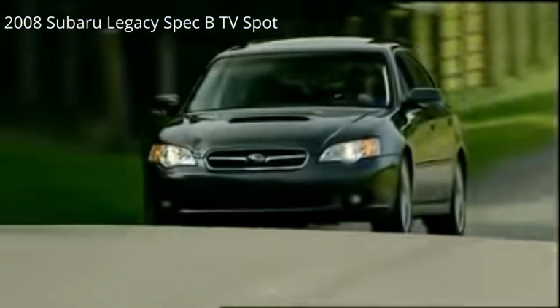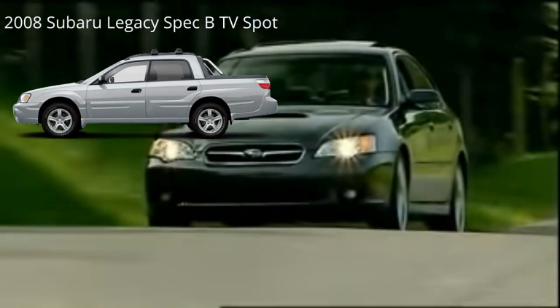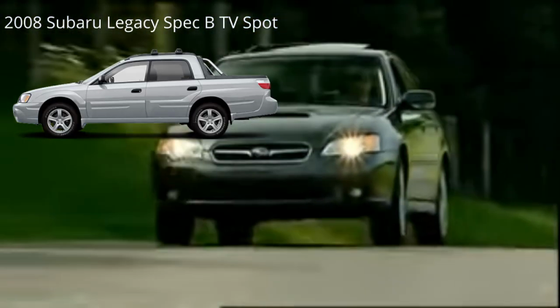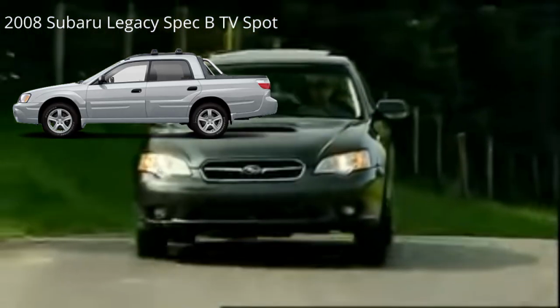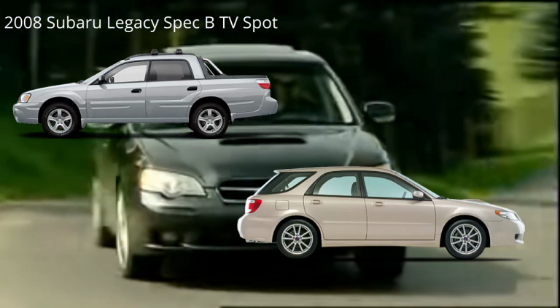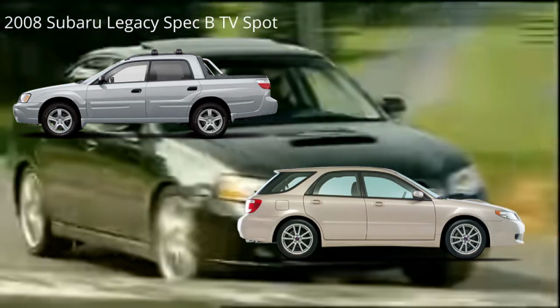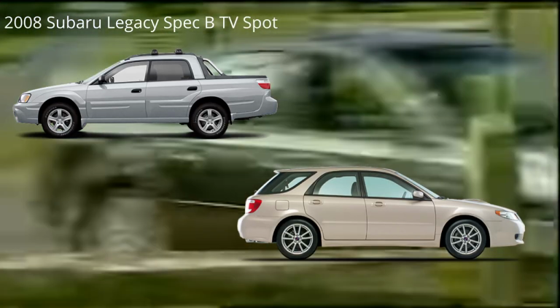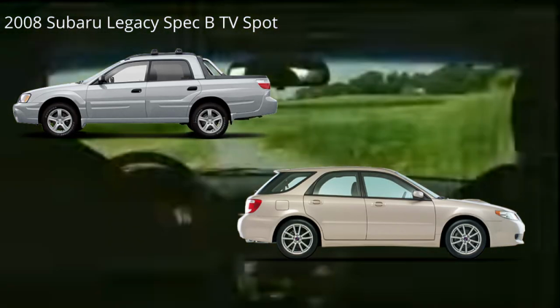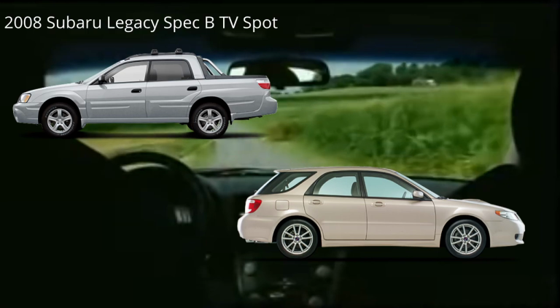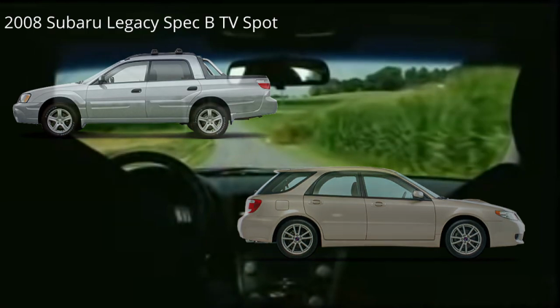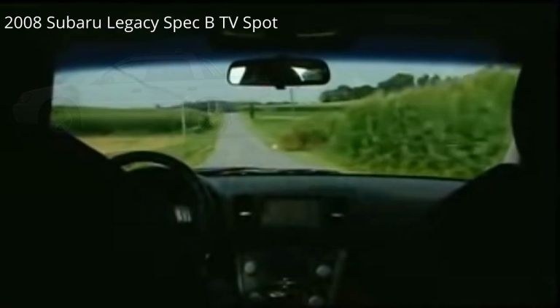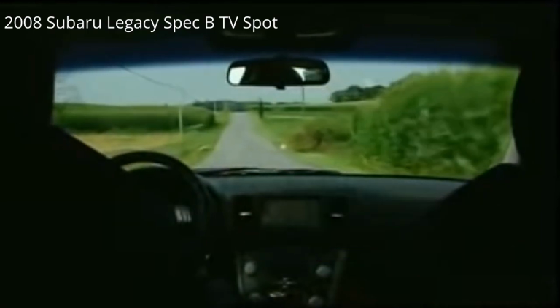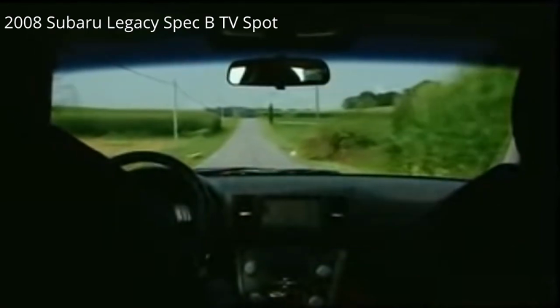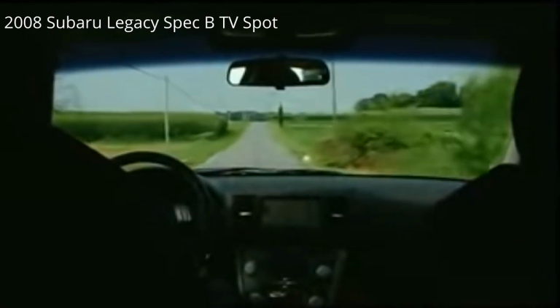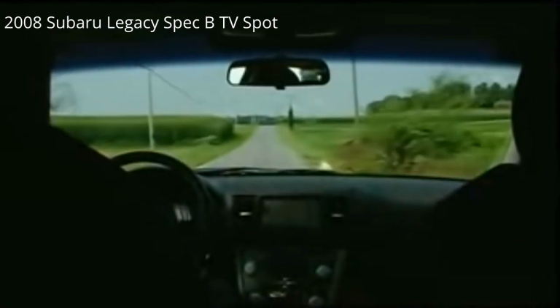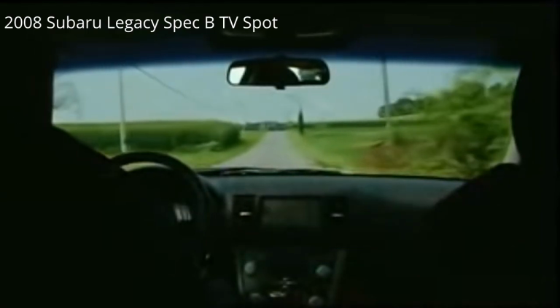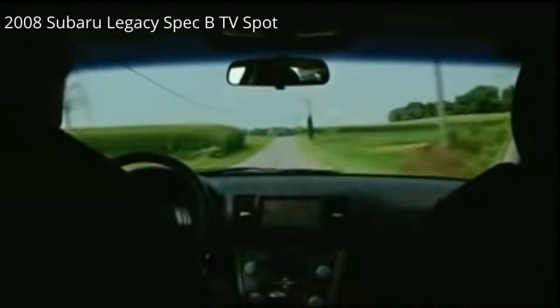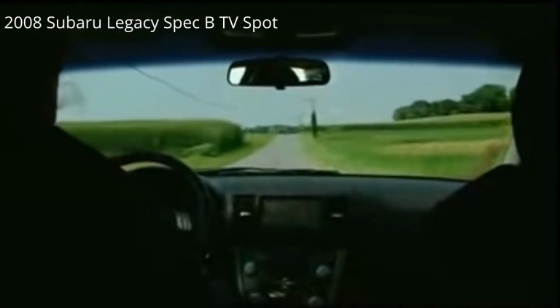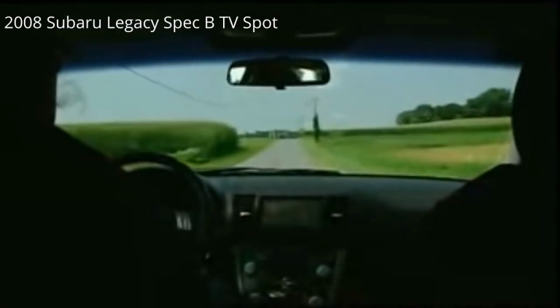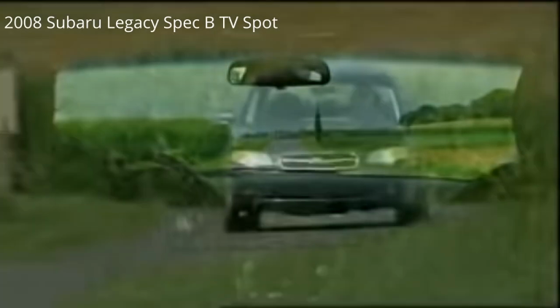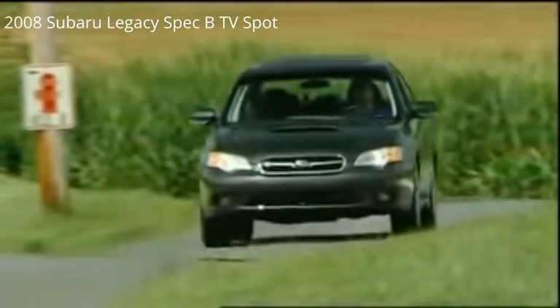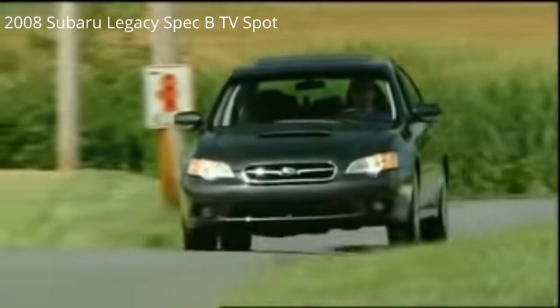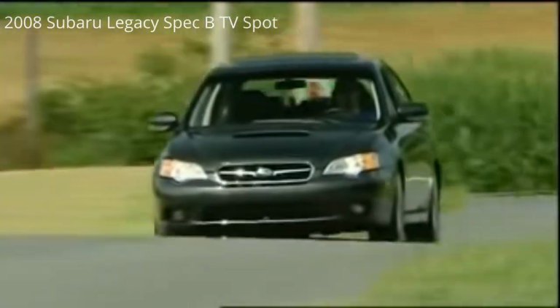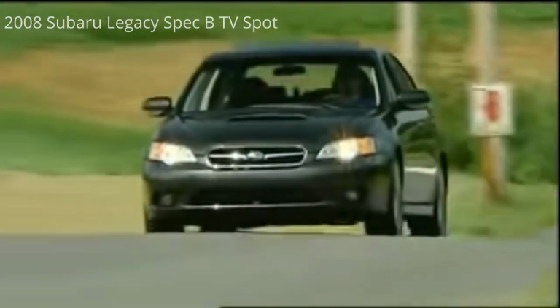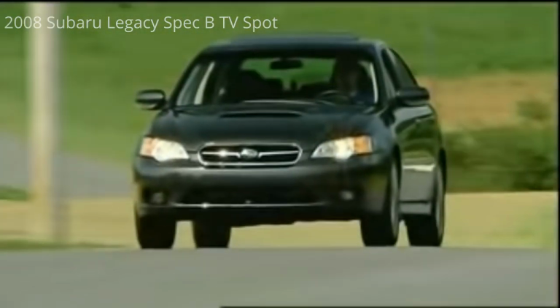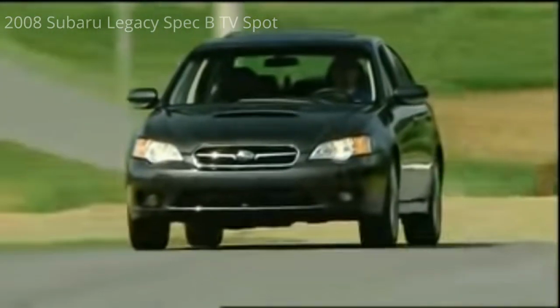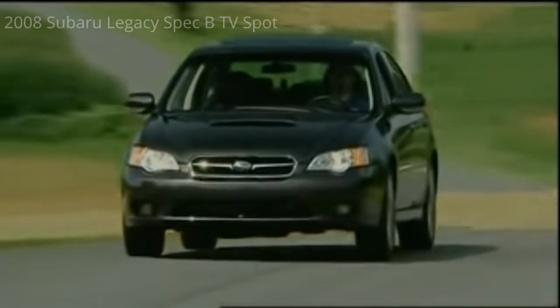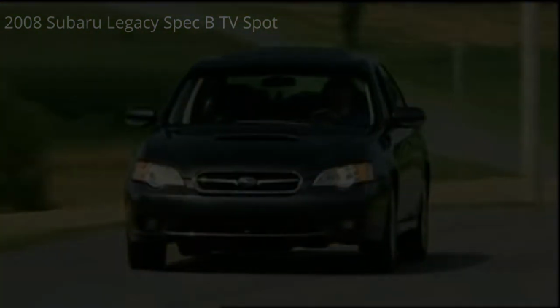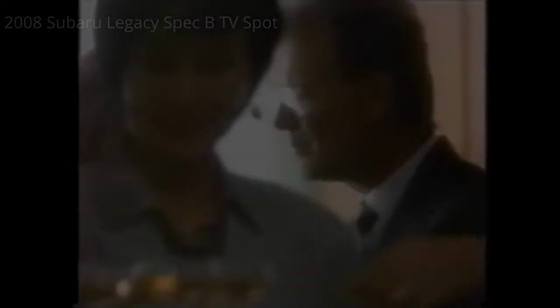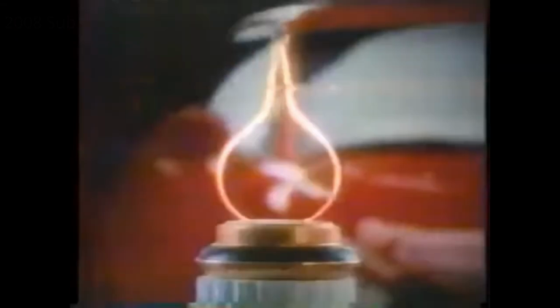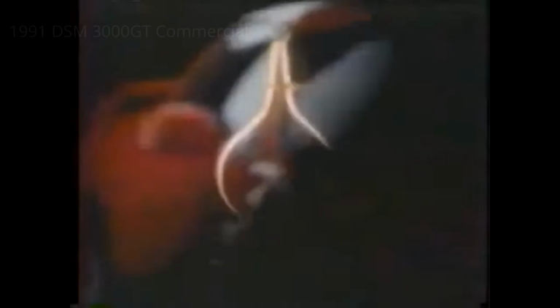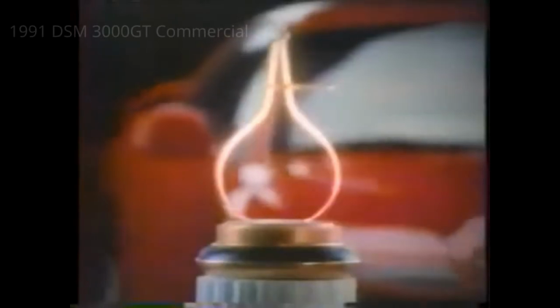The WRX STI and the Saab 92X Aero are two other things to consider. My main hesitation to getting an STI is the fact that I live in an area where it snows half the year, which means STIs are literally everywhere. The next three cars are oldies but goodies.